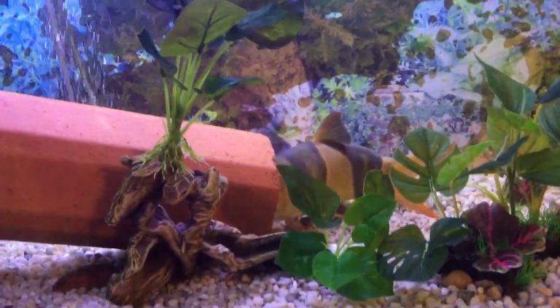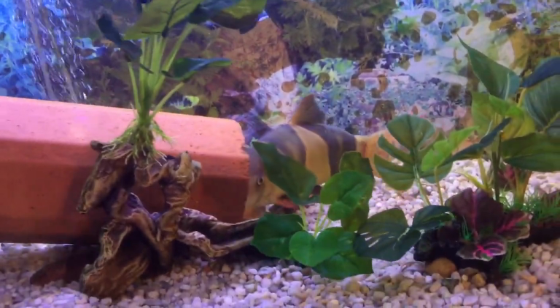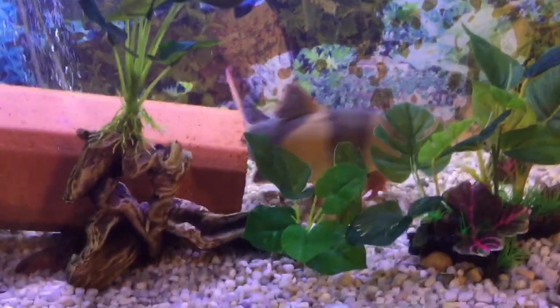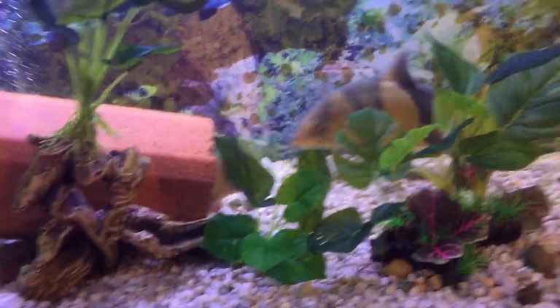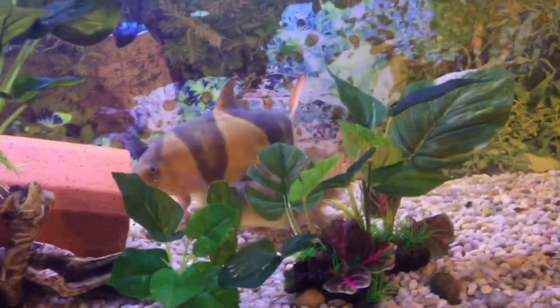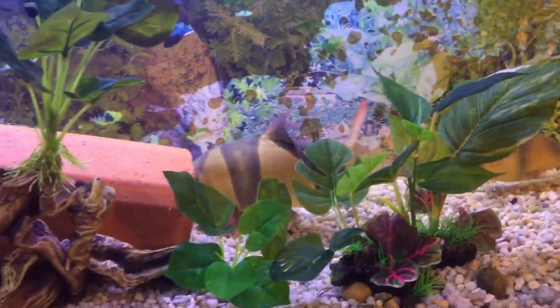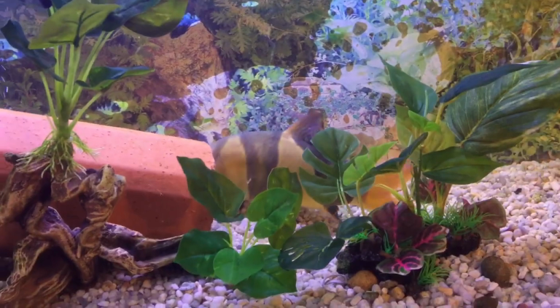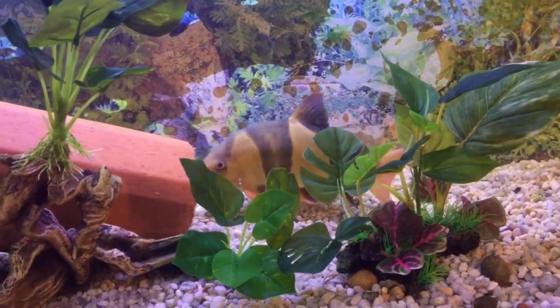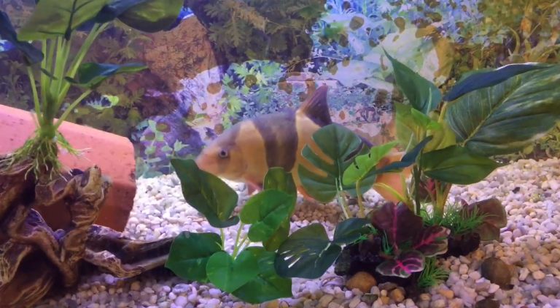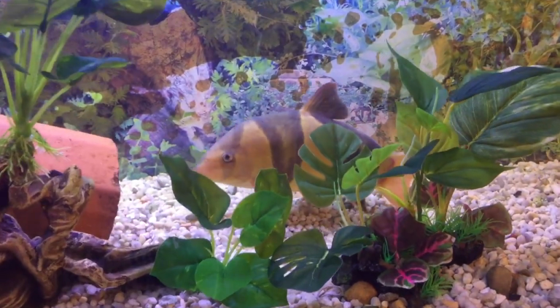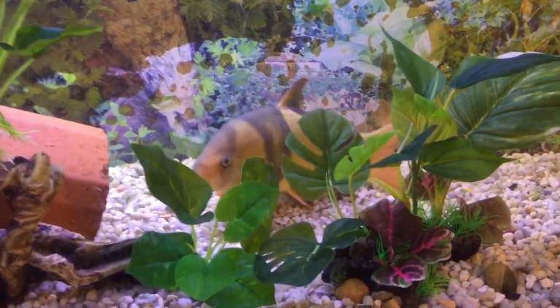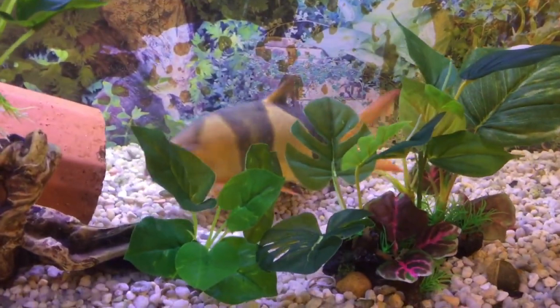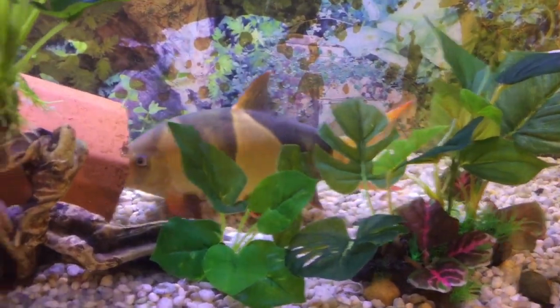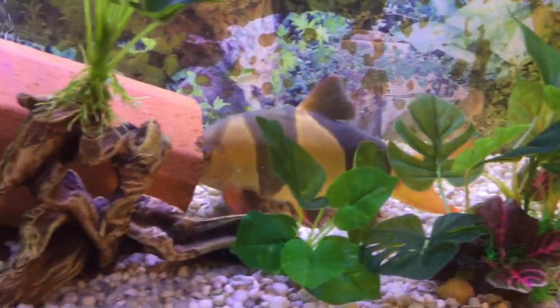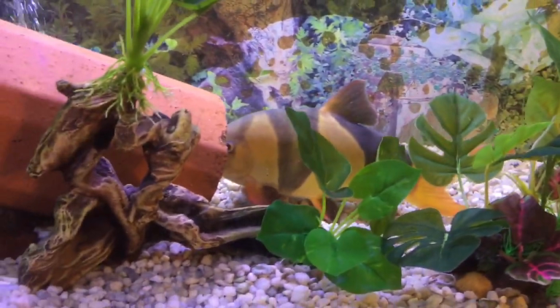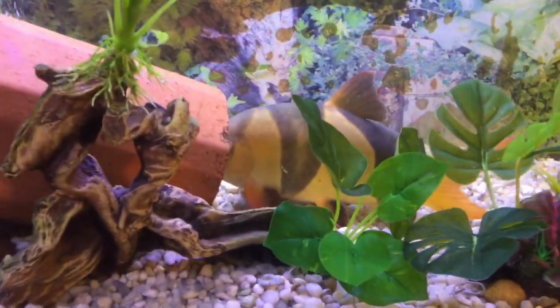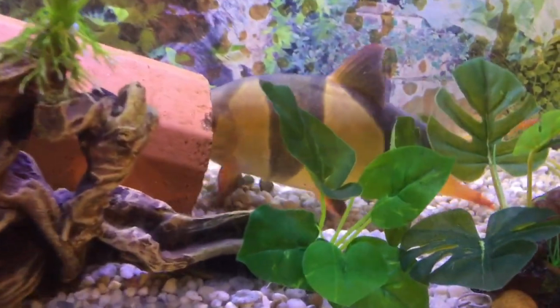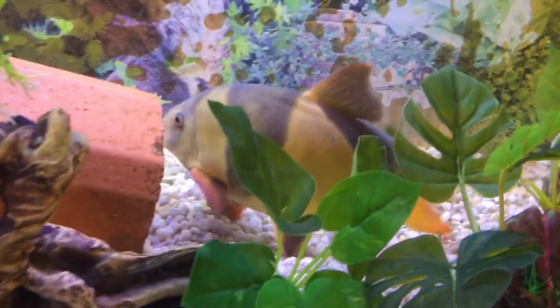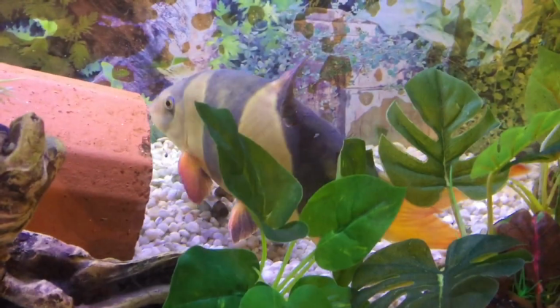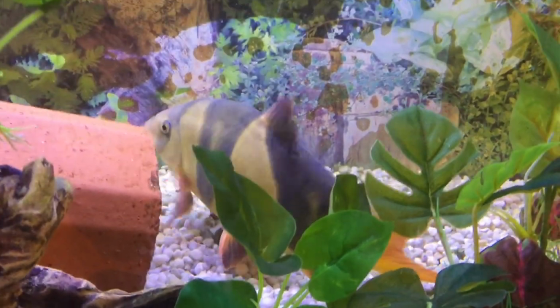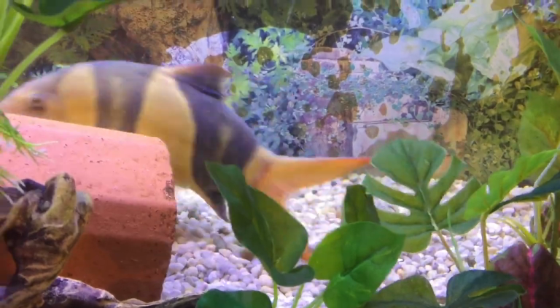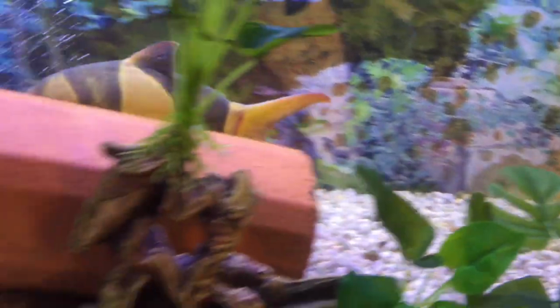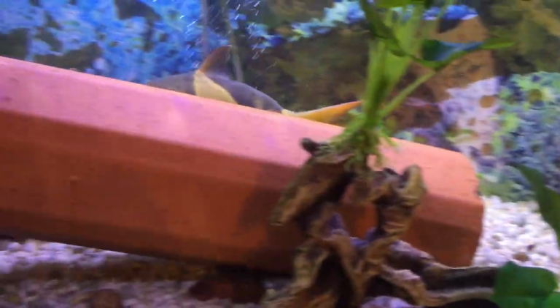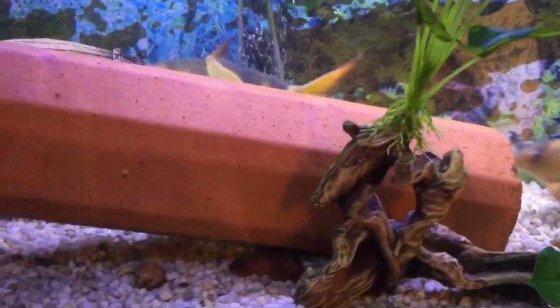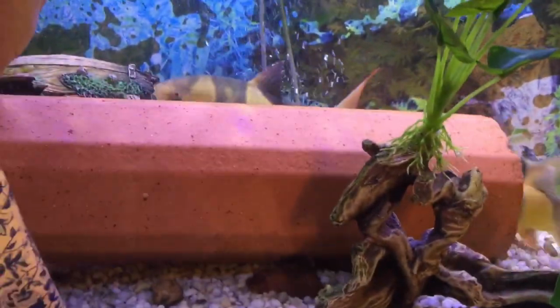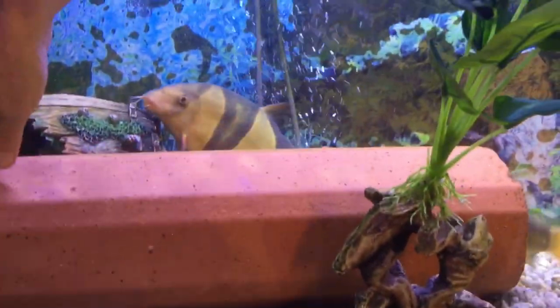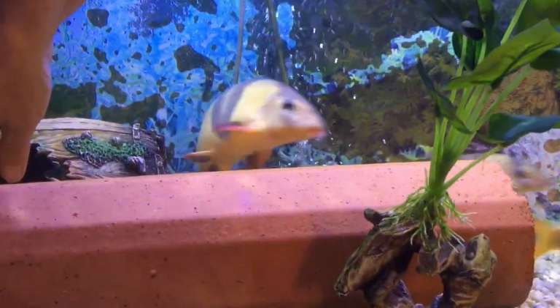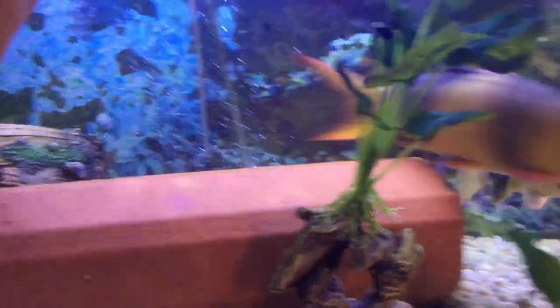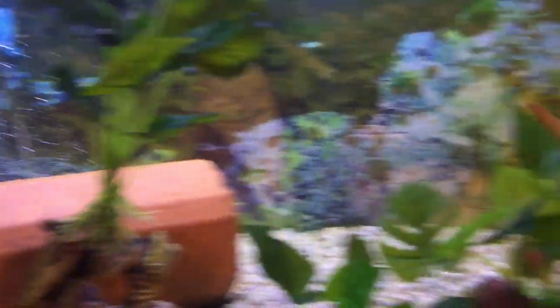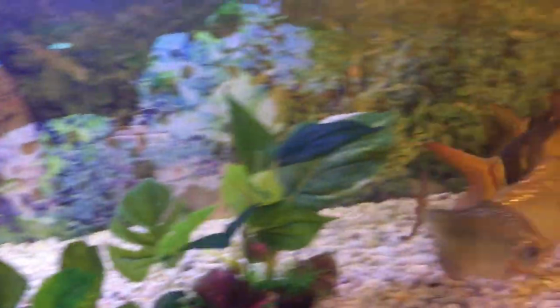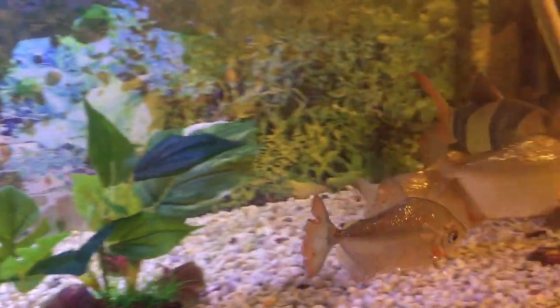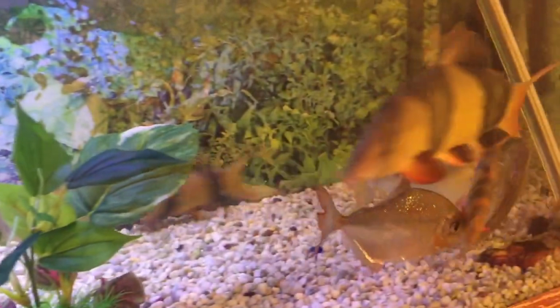That is a monster. In the video it's hard to get scale to see how big this fish really is. That is a massive clam lodge.